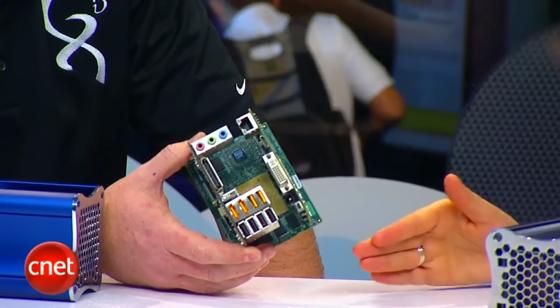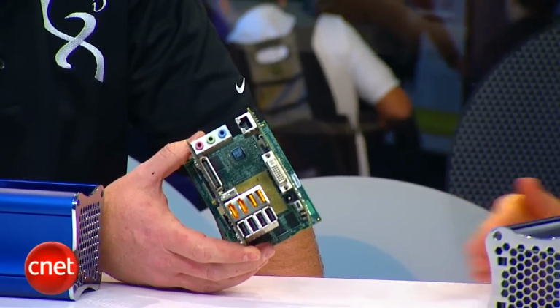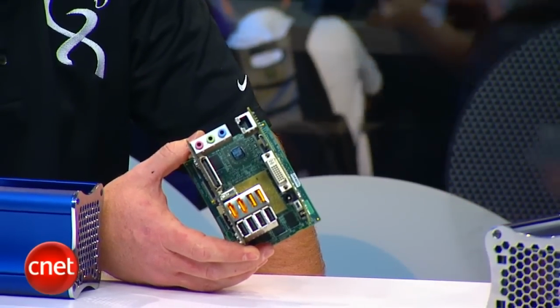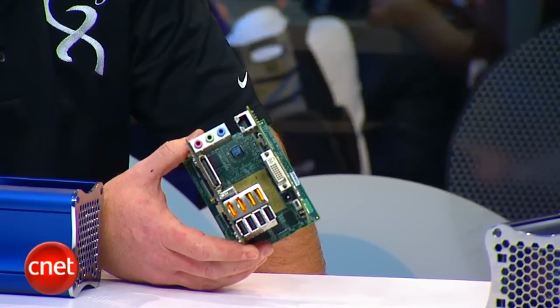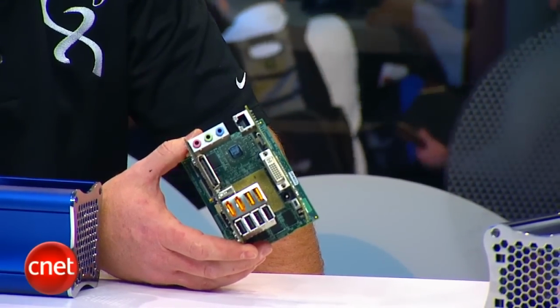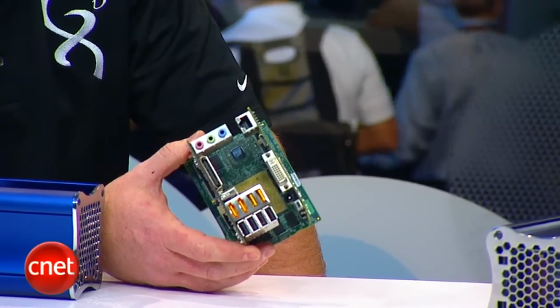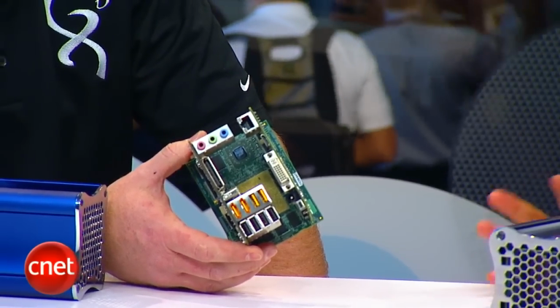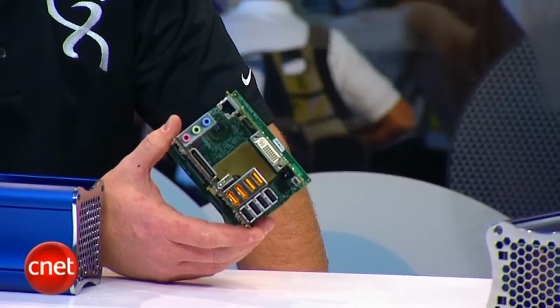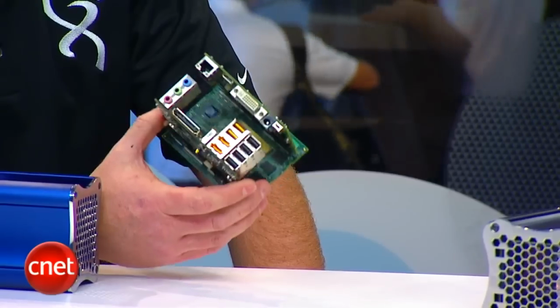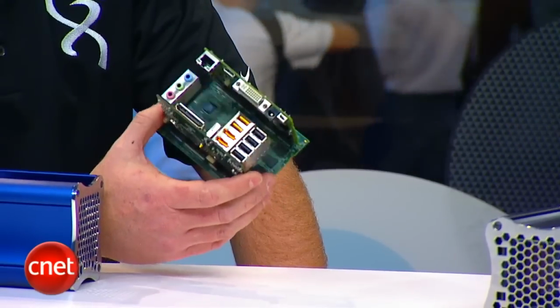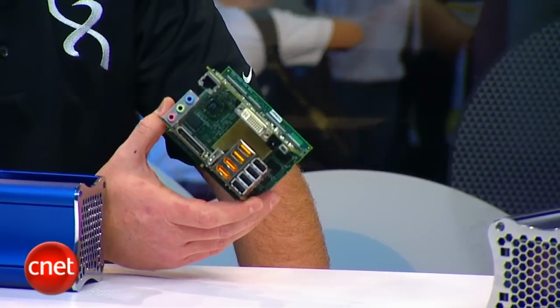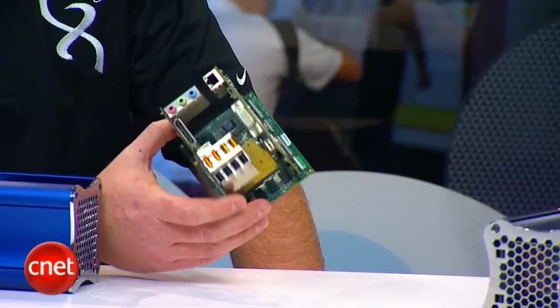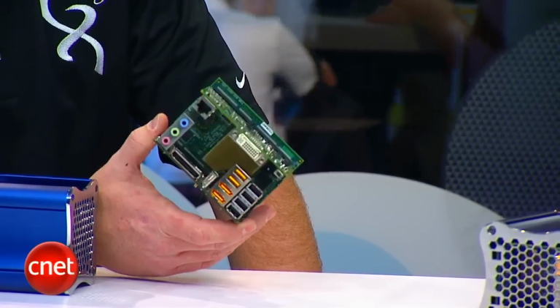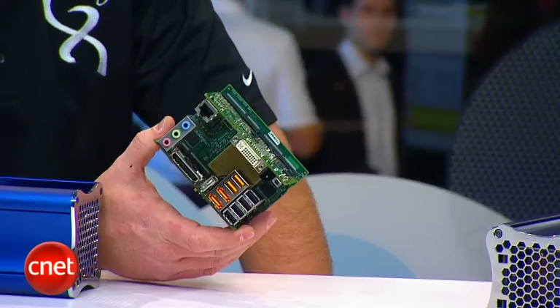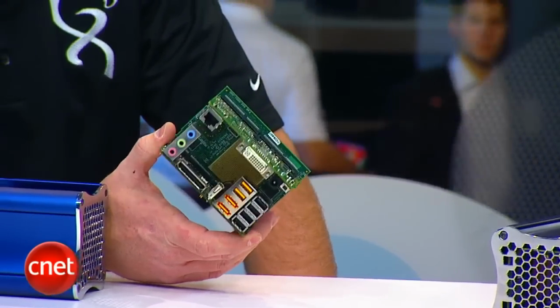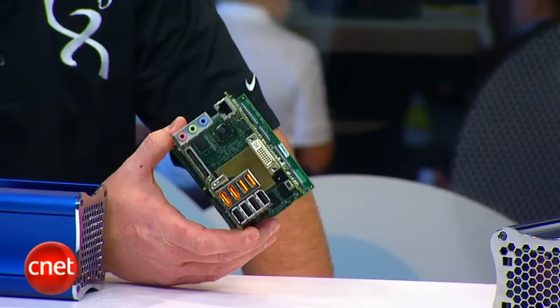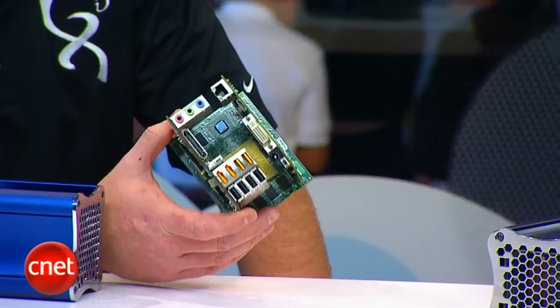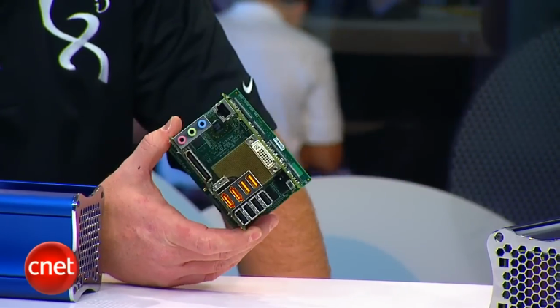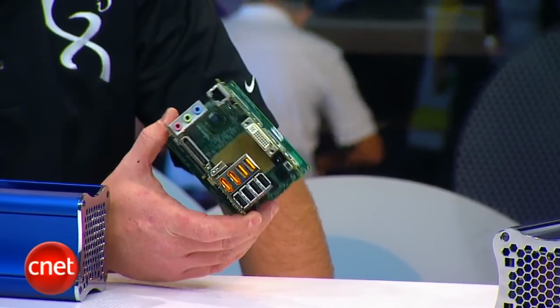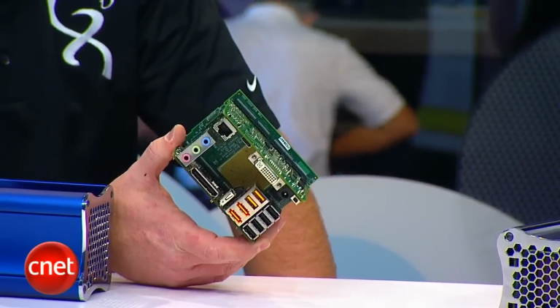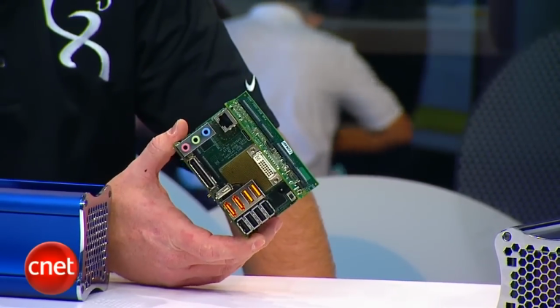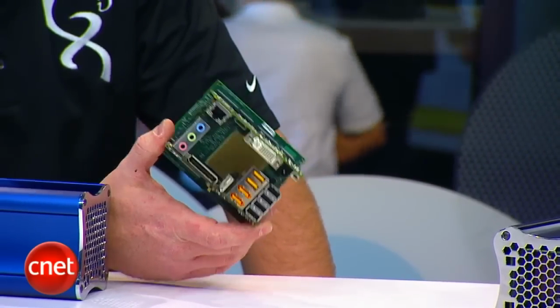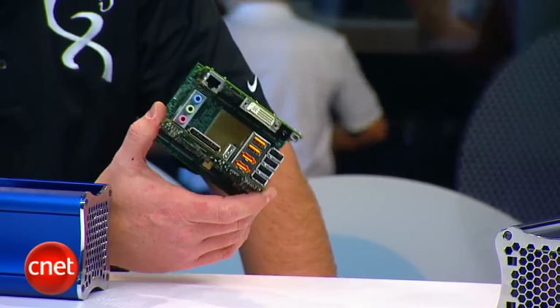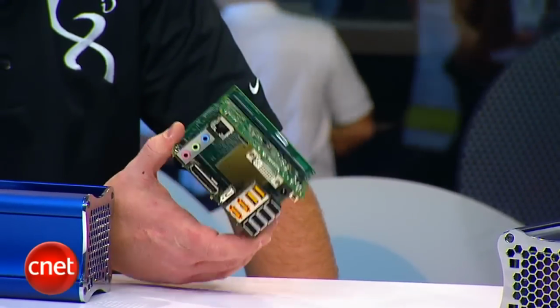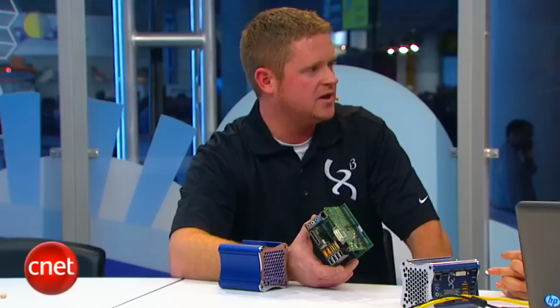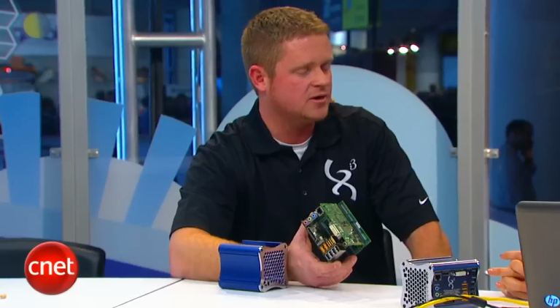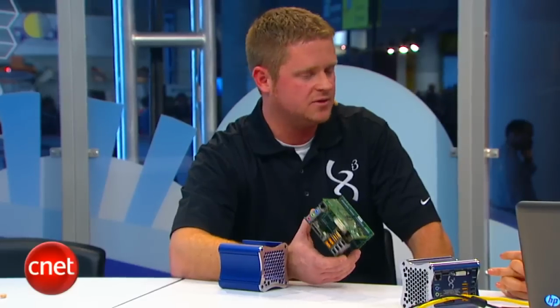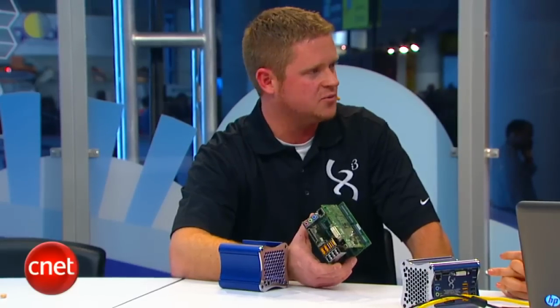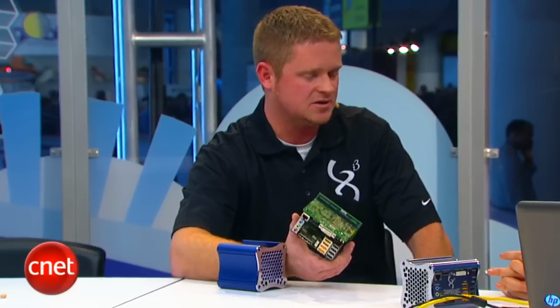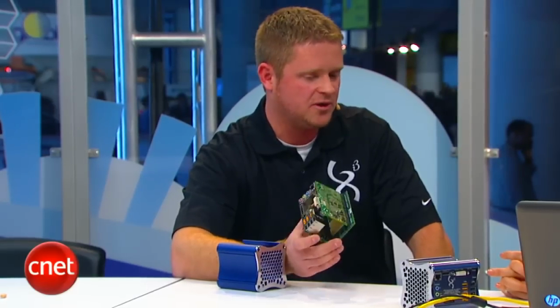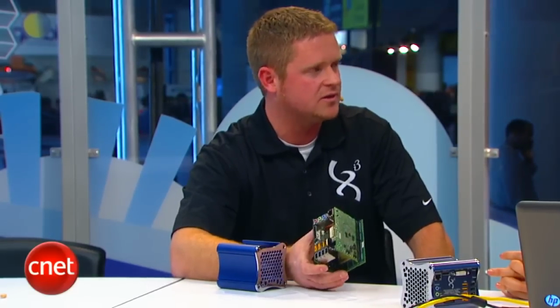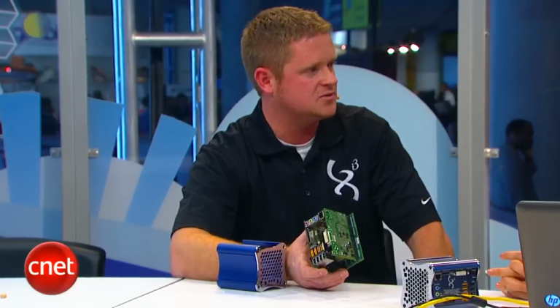Will all the components over time come from you, or can people buy off-the-shelf components and upgrade with whatever they want? We'll allow people to use off-the-shelf components. It's a whole new architecture — it is patented and protected — but we'll allow people to enter the market with different products that complement or go in this product.